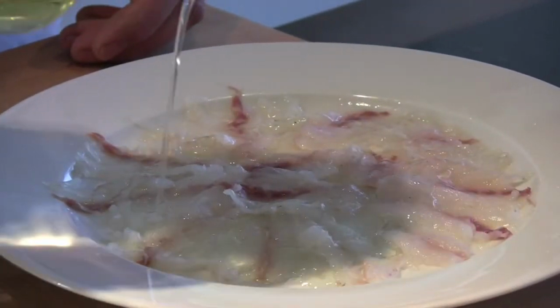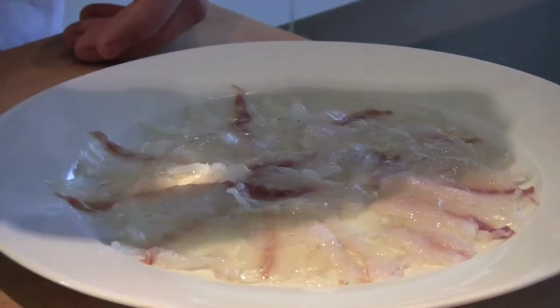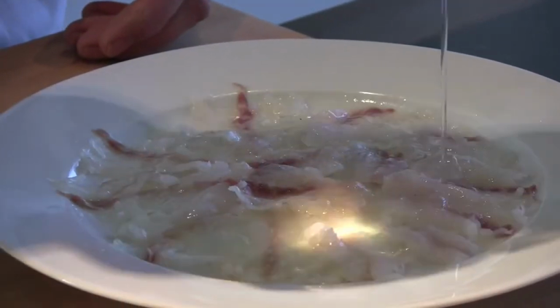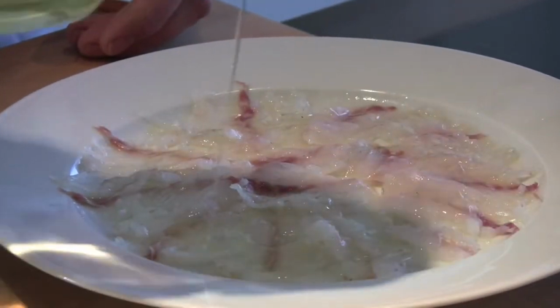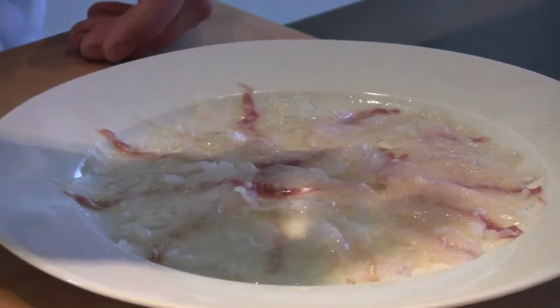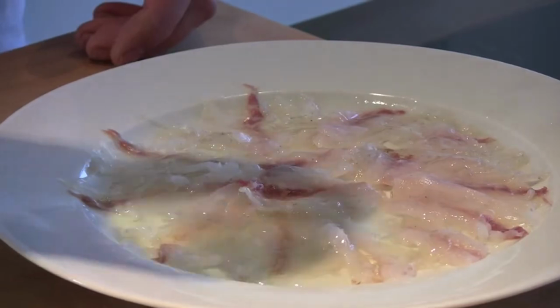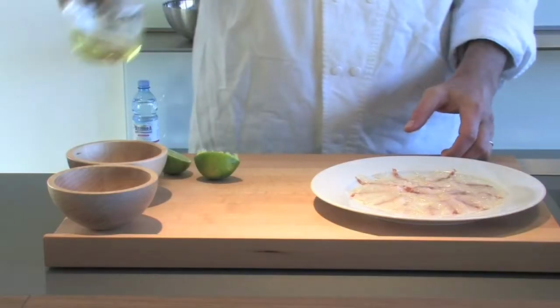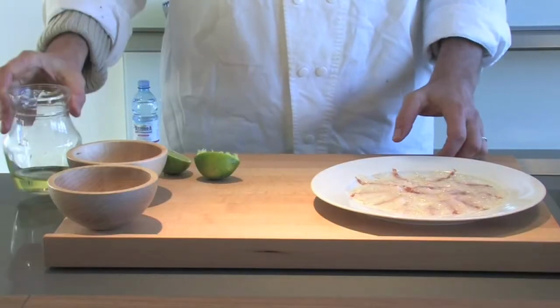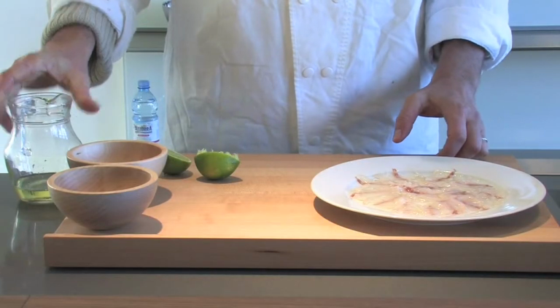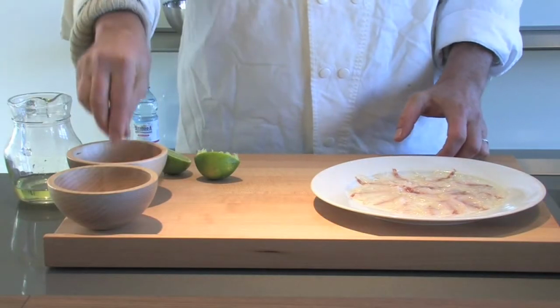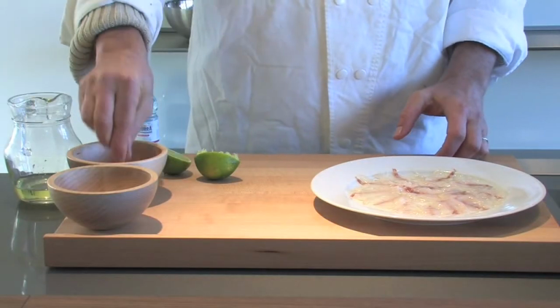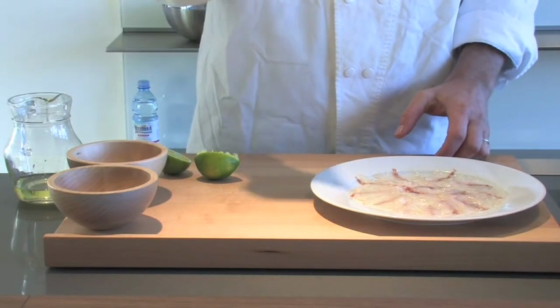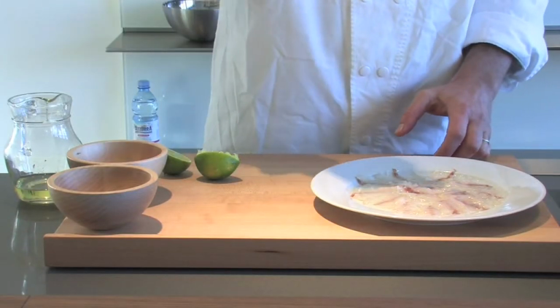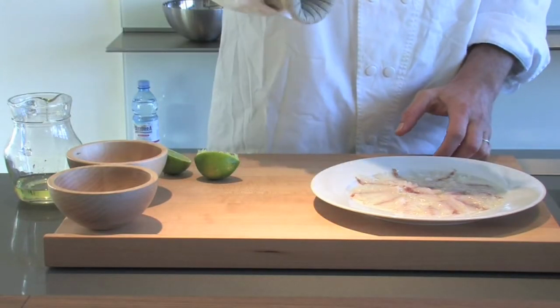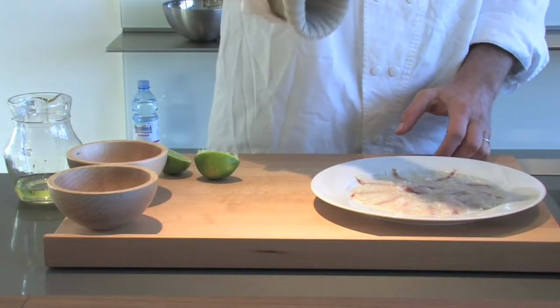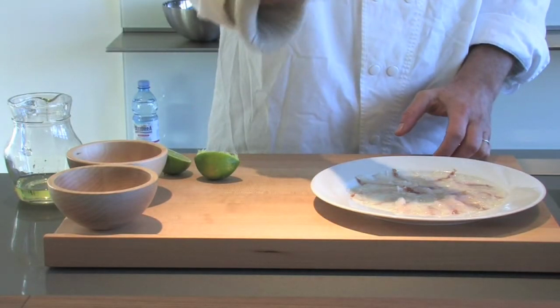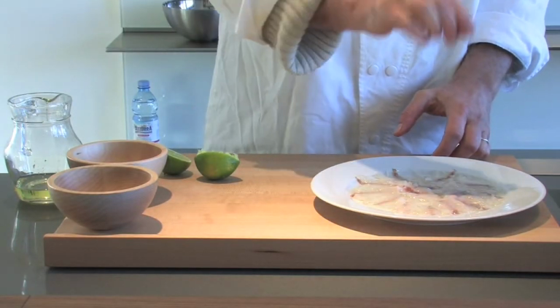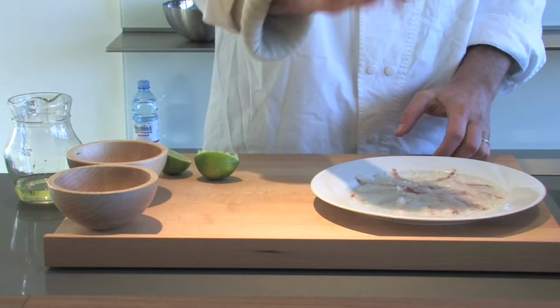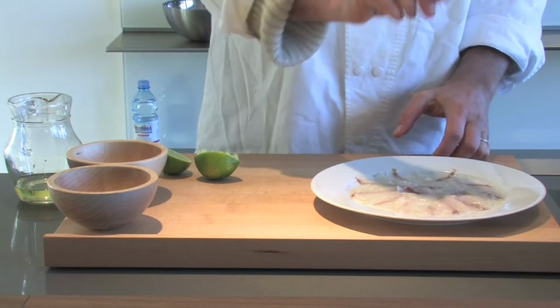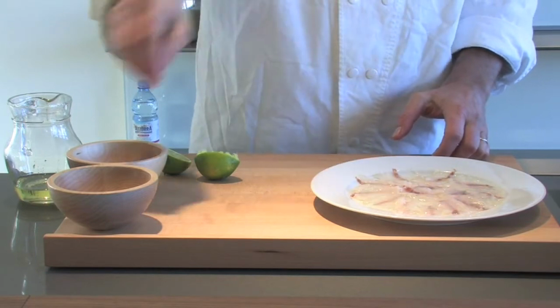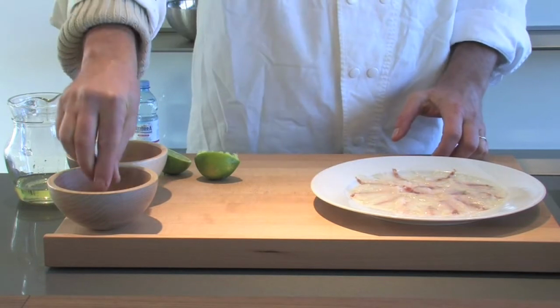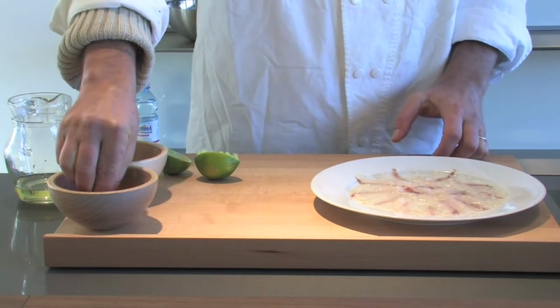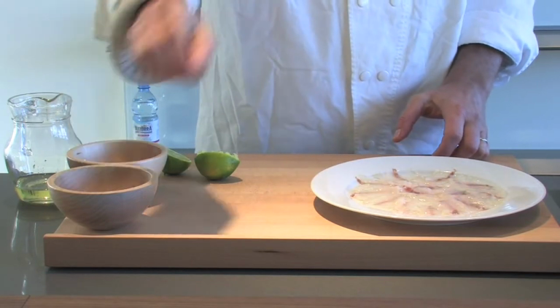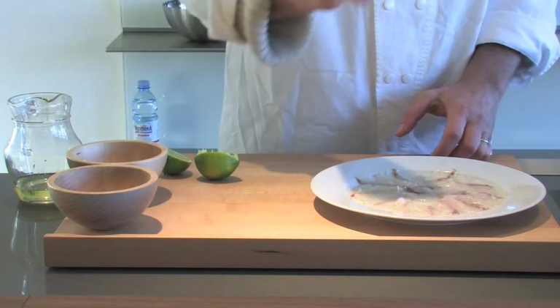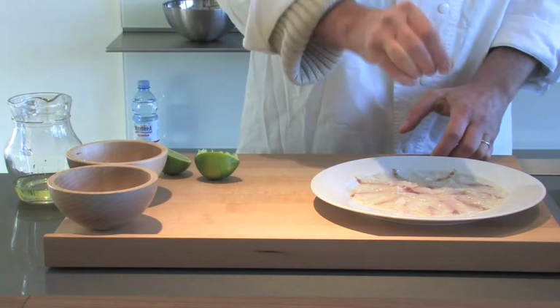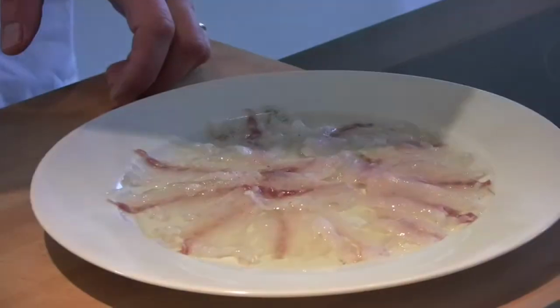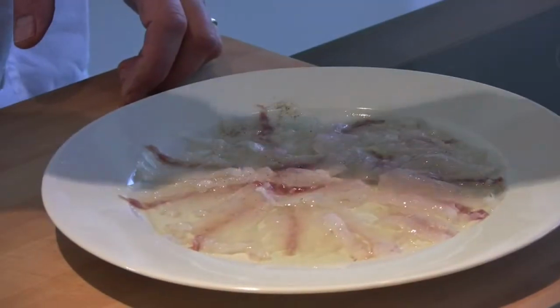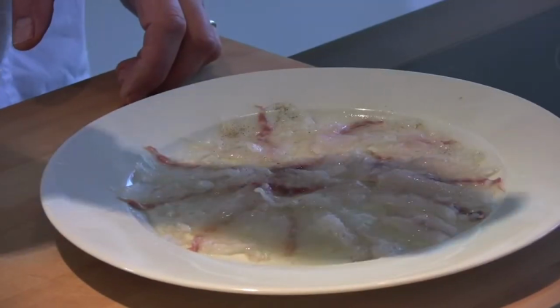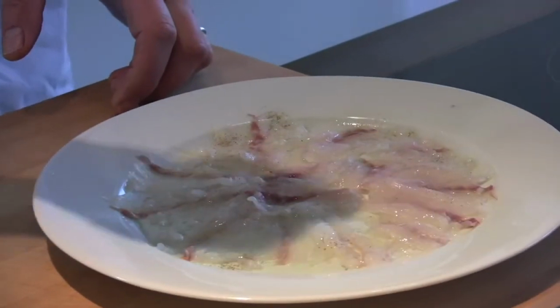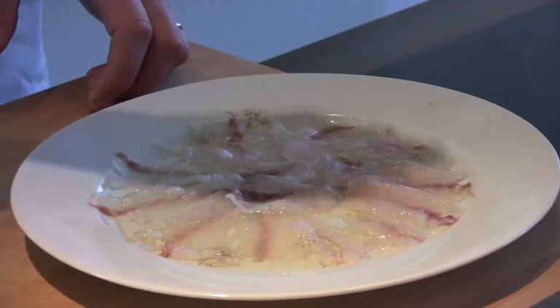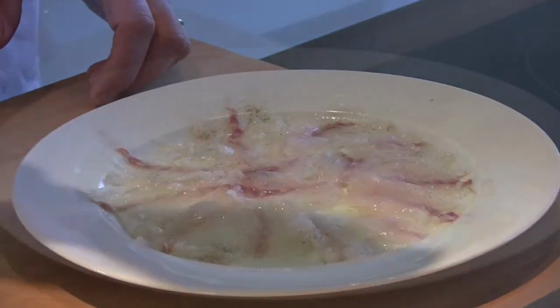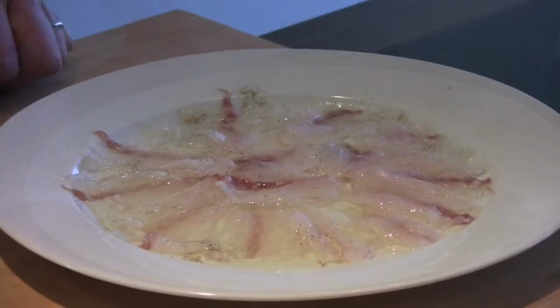We're also going to use a very good quality olive oil. Again, generous with that — just gives it a lovely shine, lovely flavor. And then we're just going to very simply season it with a little bit of salt, a little bit of white pepper. It's a simple carpaccio.